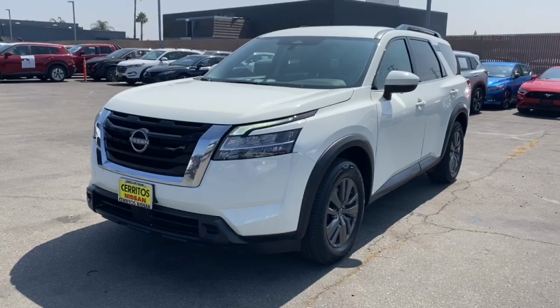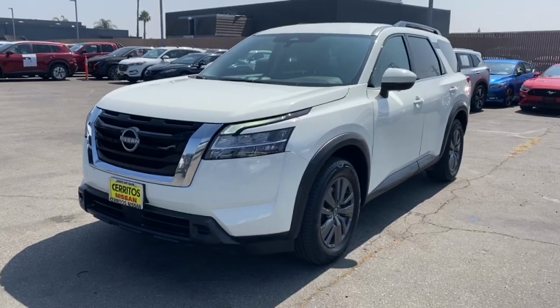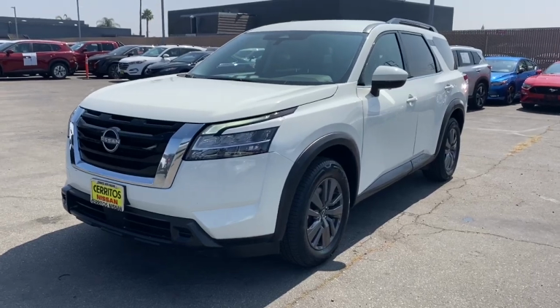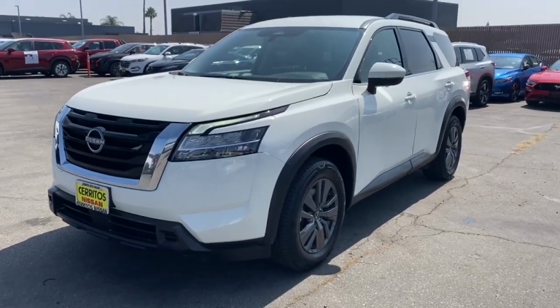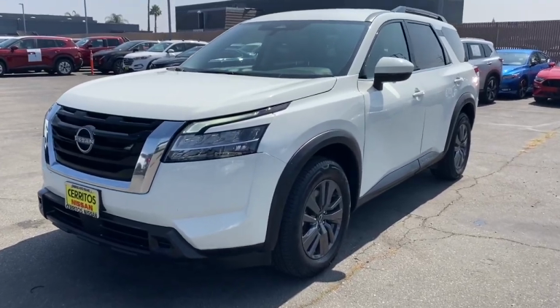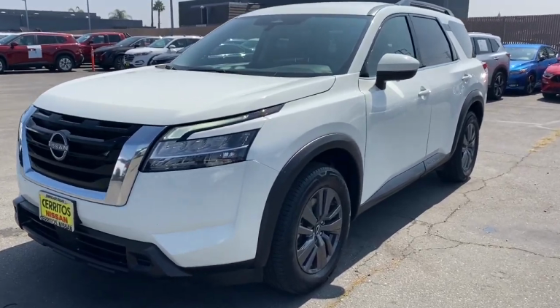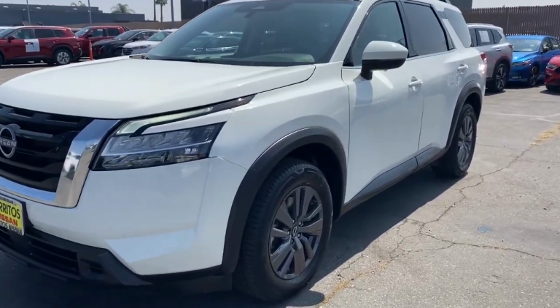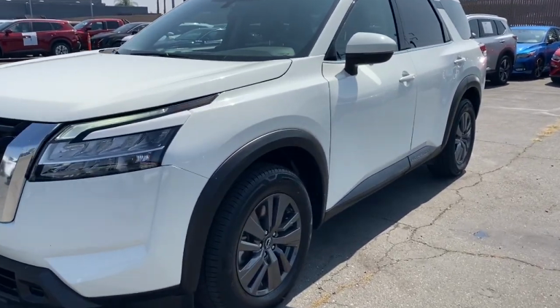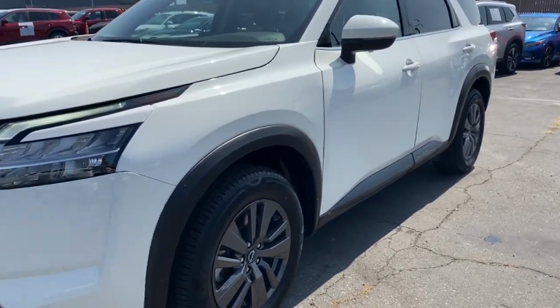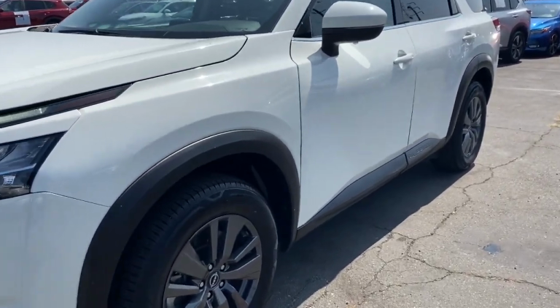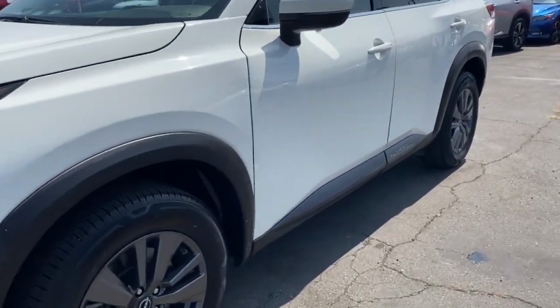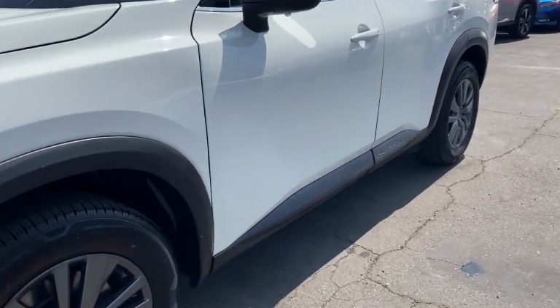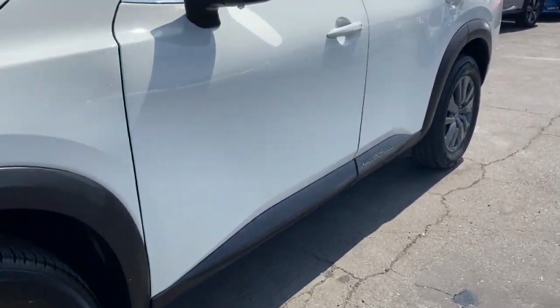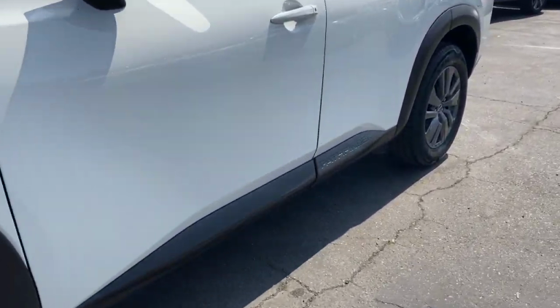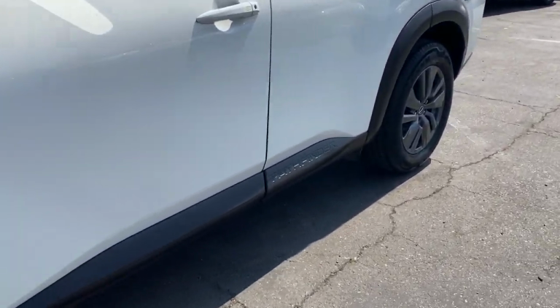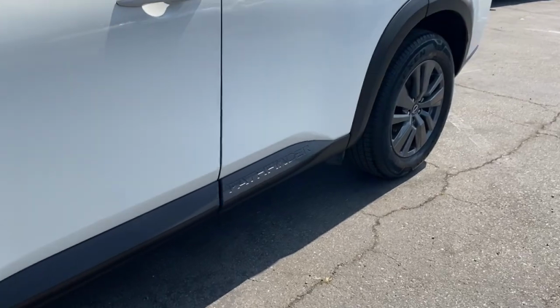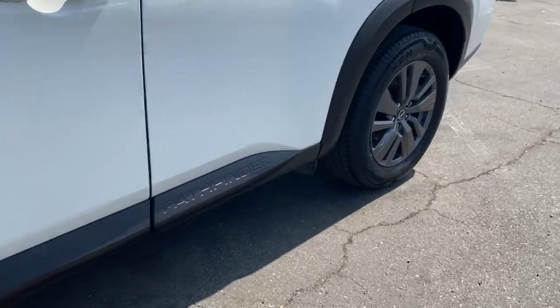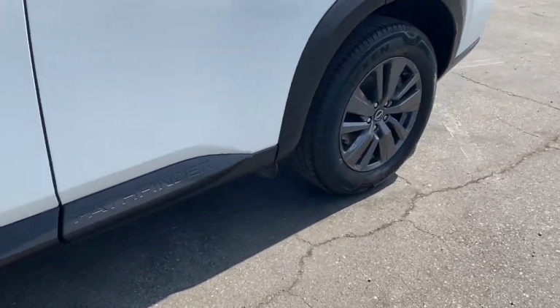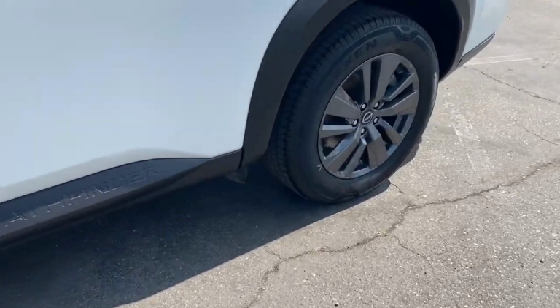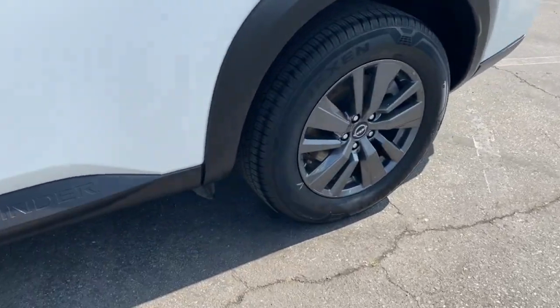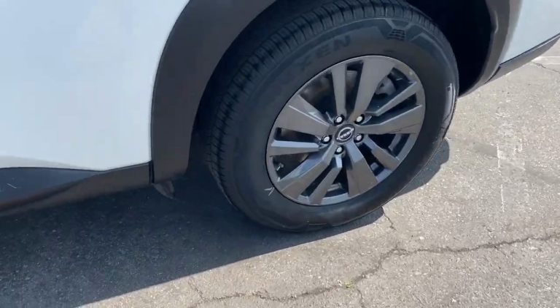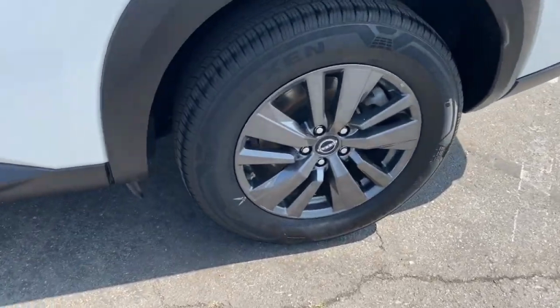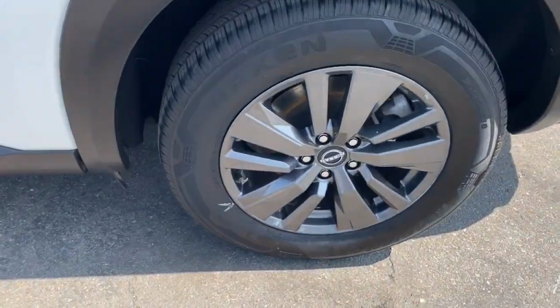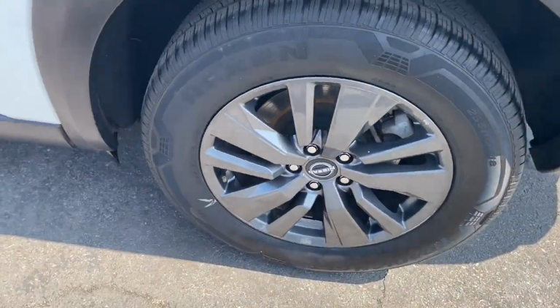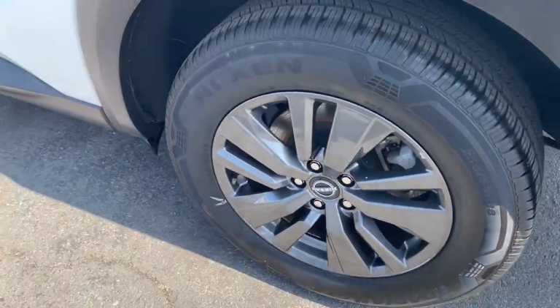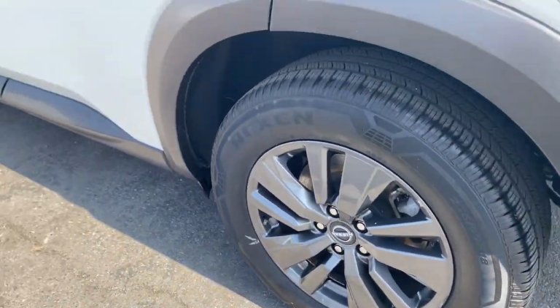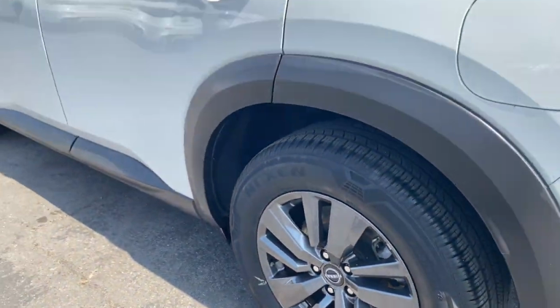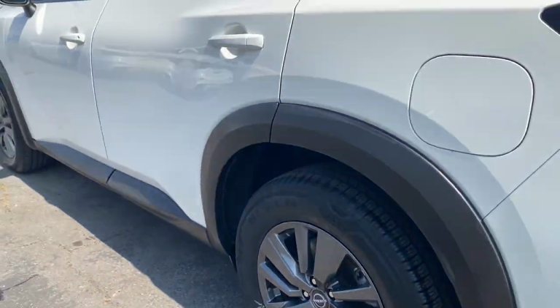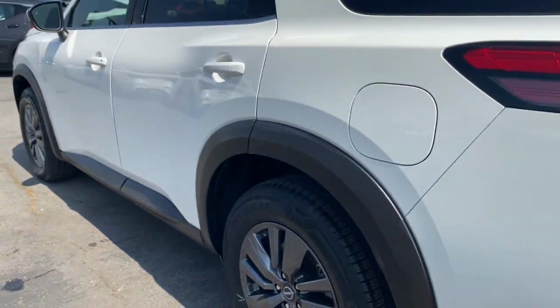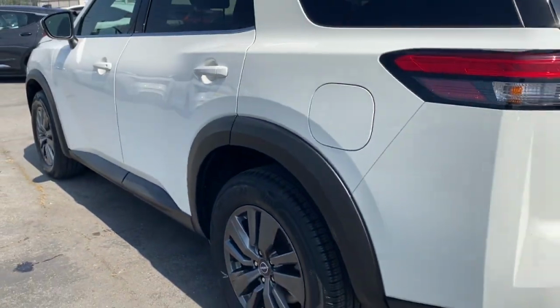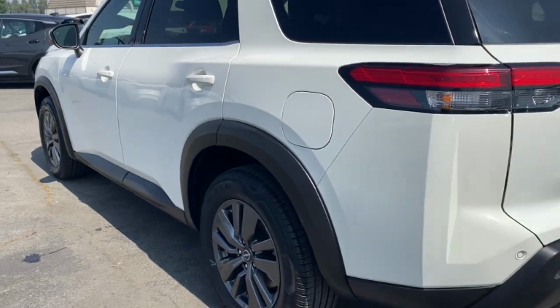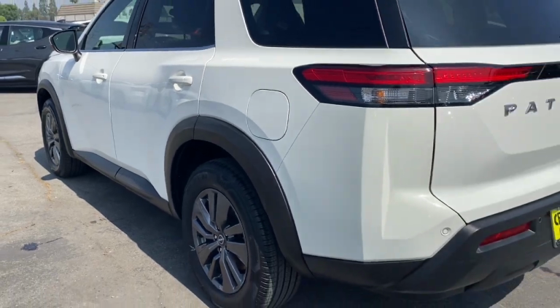Get into a car with value. 2022 Nissan Pathfinder. With less than 45,000 miles on the odometer, this vehicle stands out from the rest.